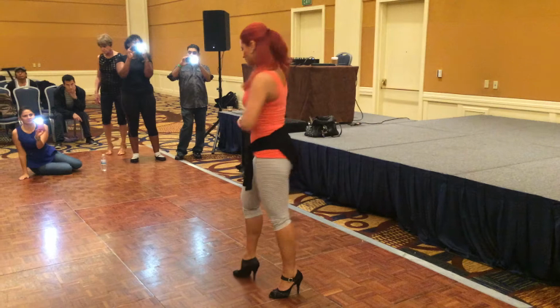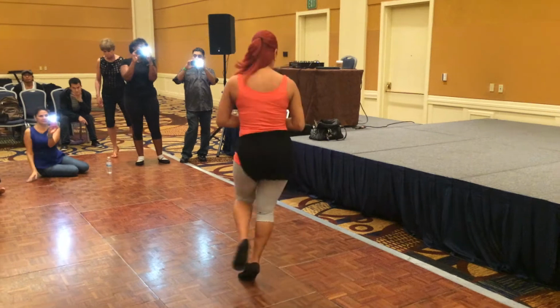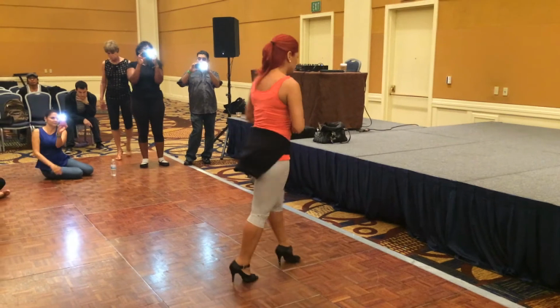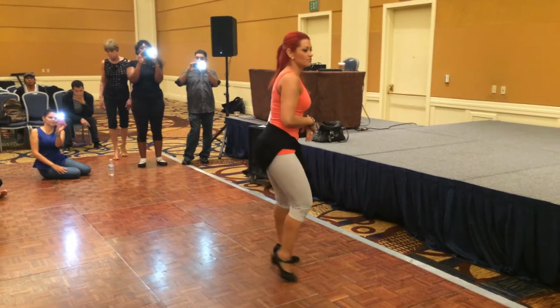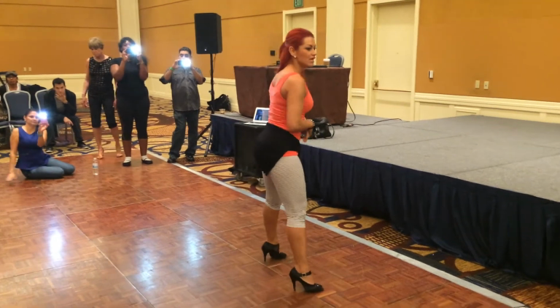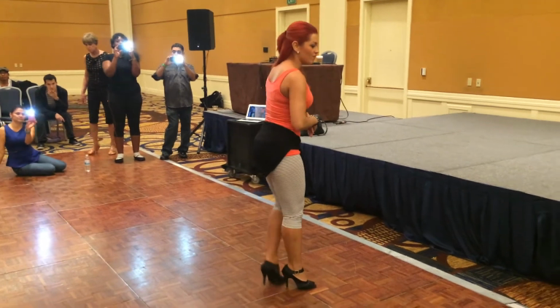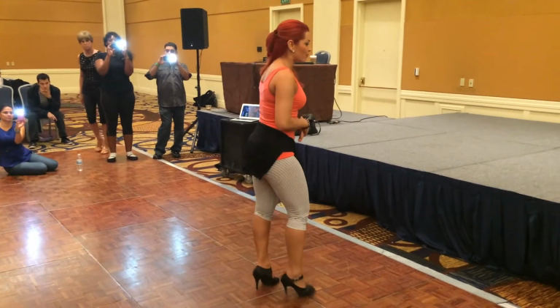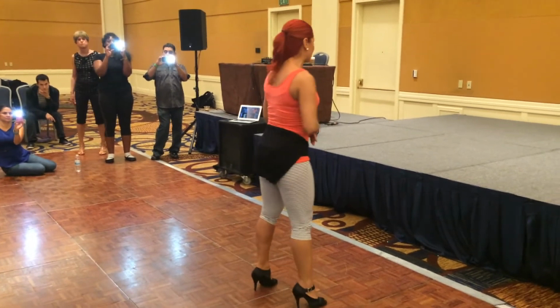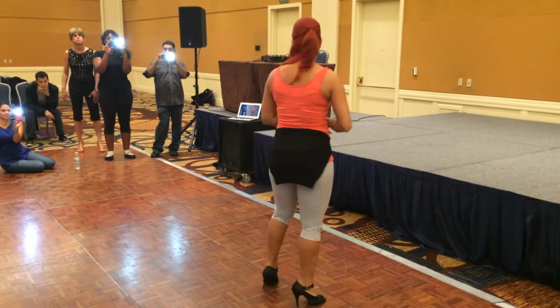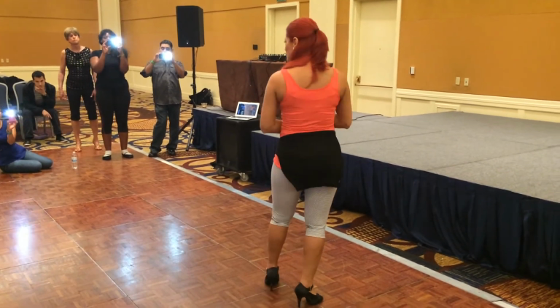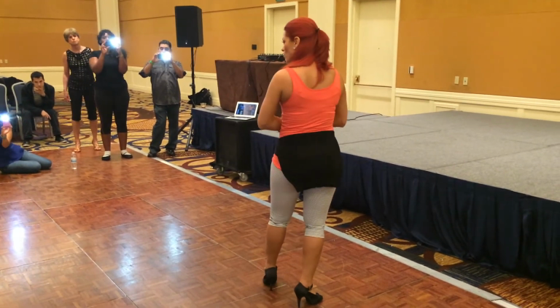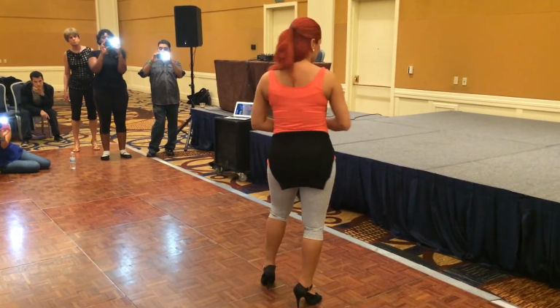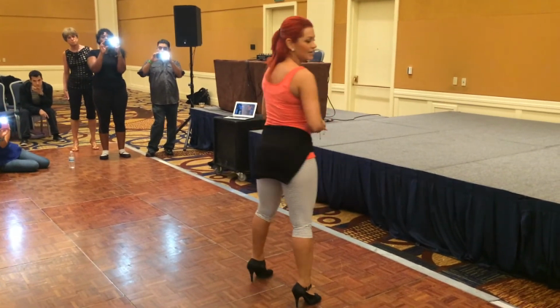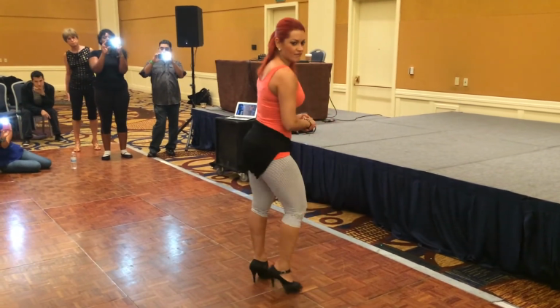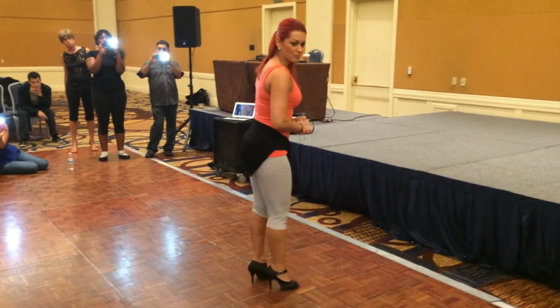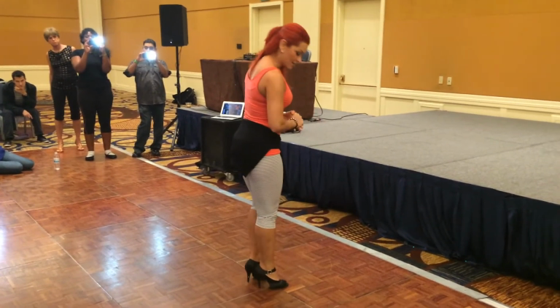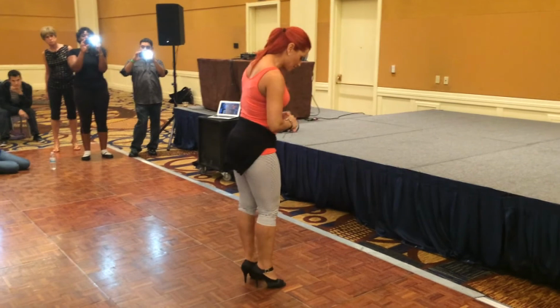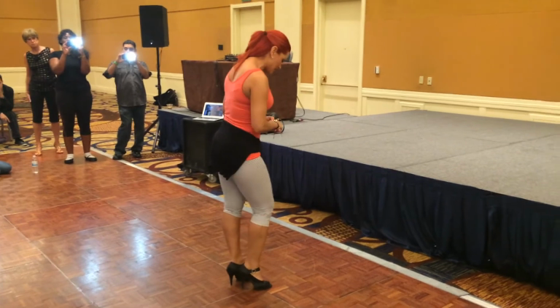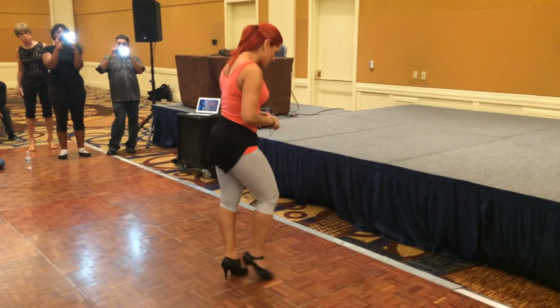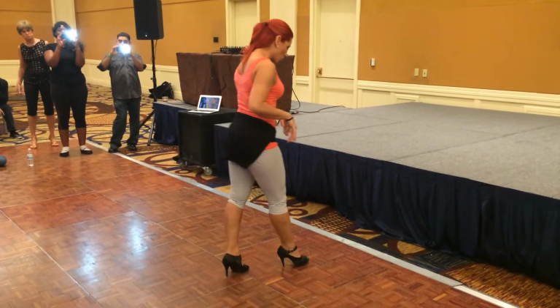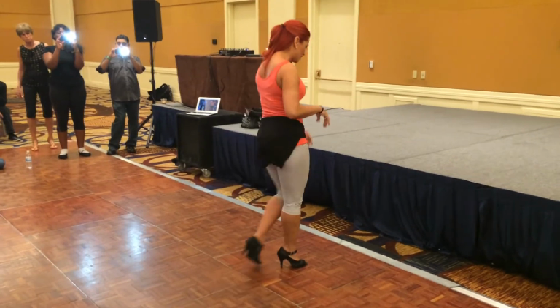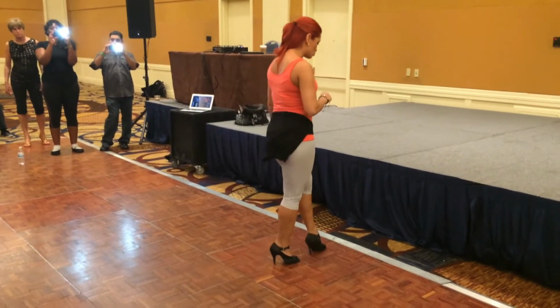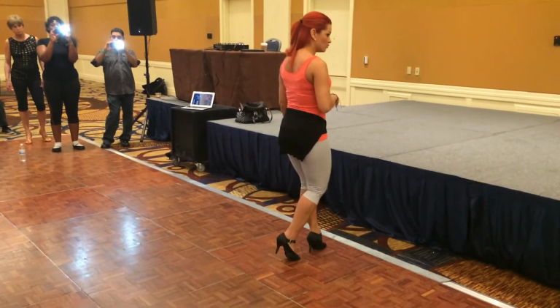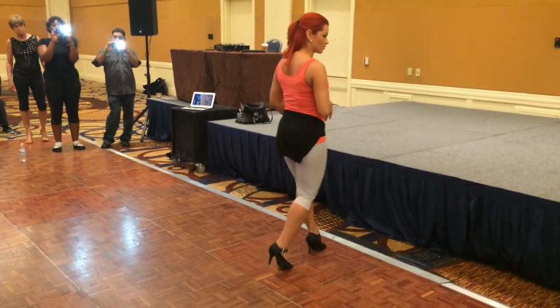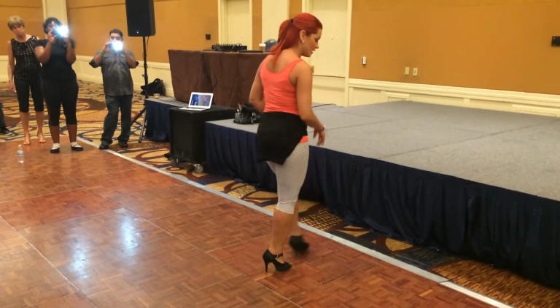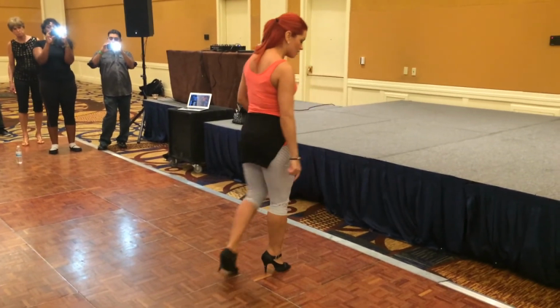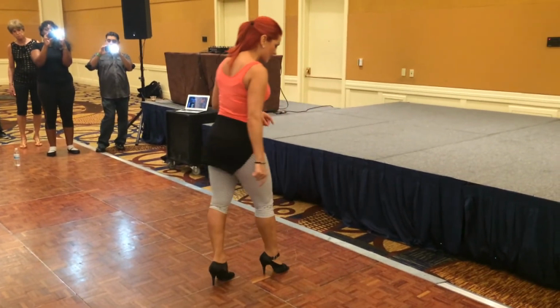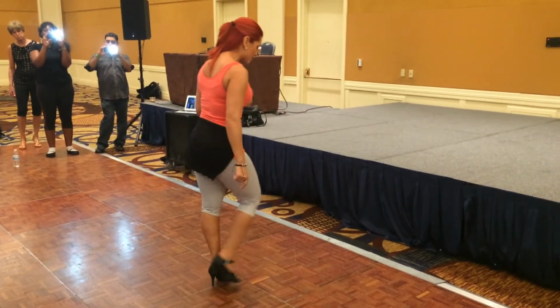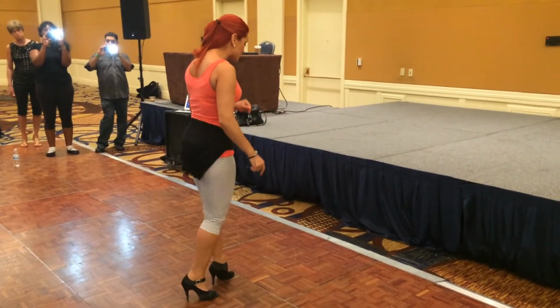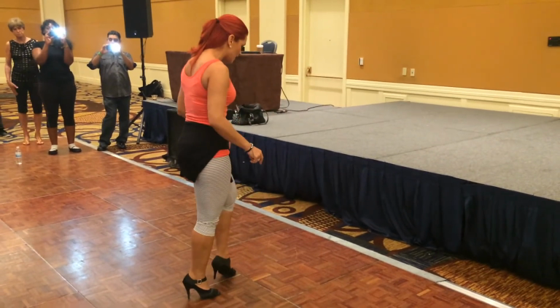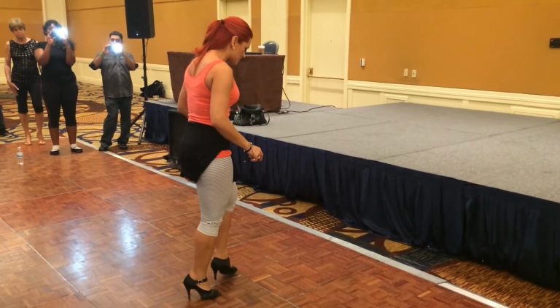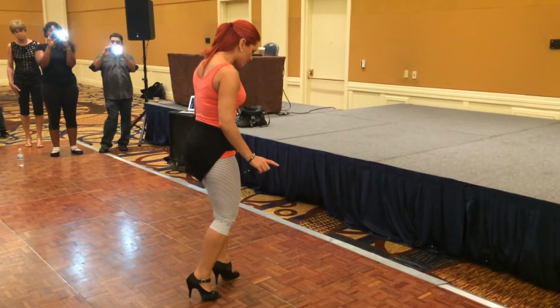Very plain, no knees, no body — very plain and basic. 1, 2, 3, 5, 6, 7, 8.